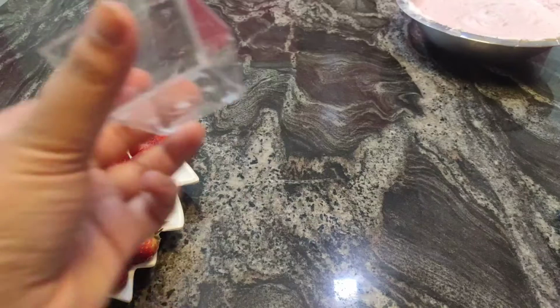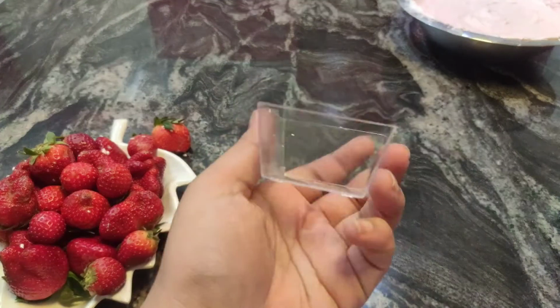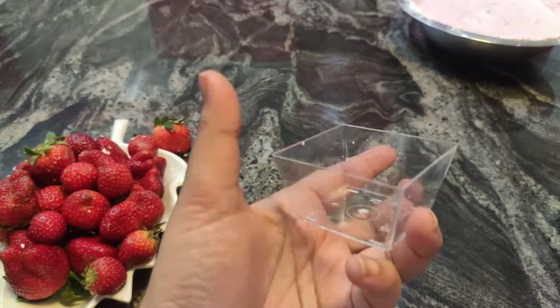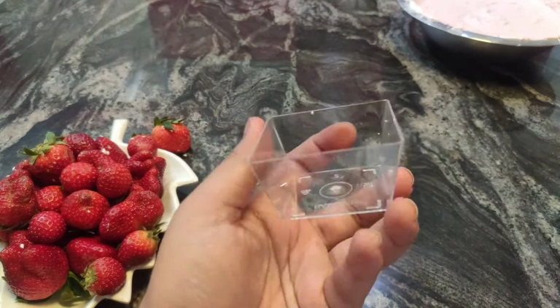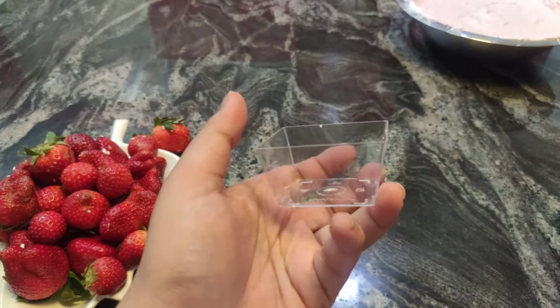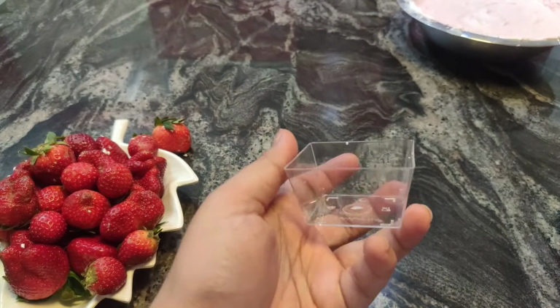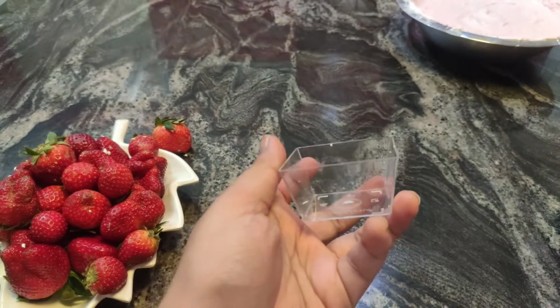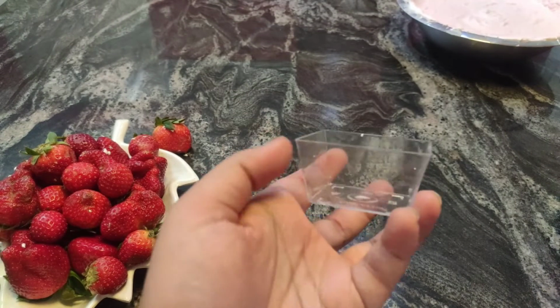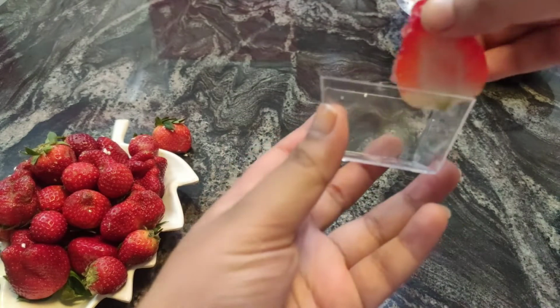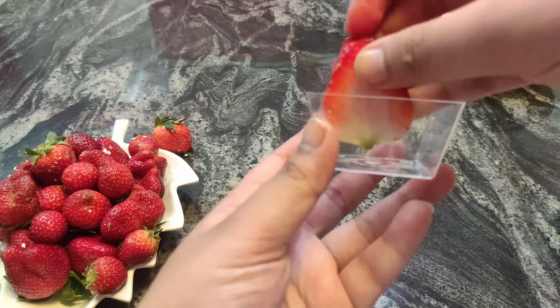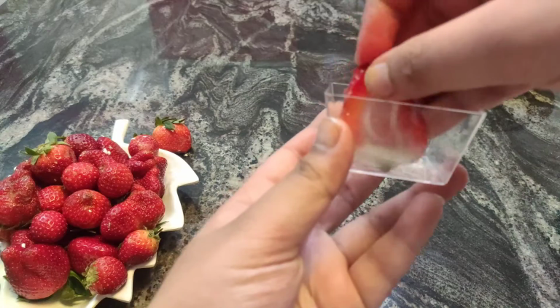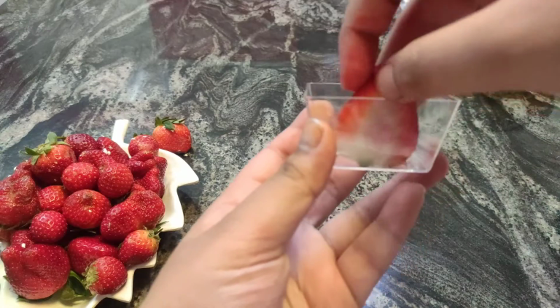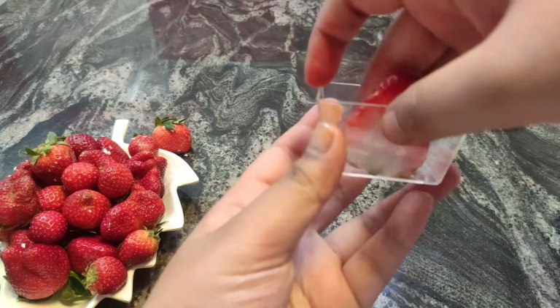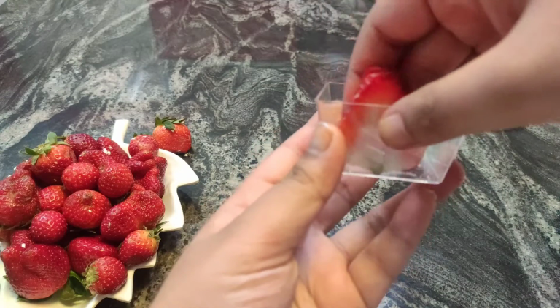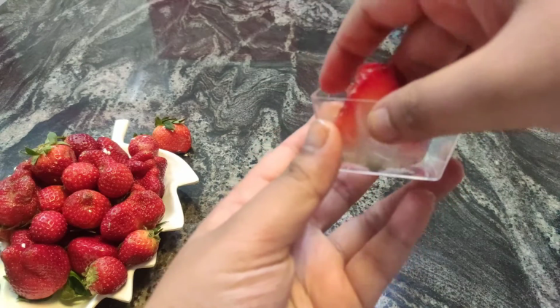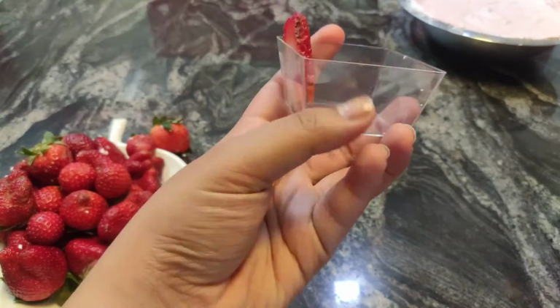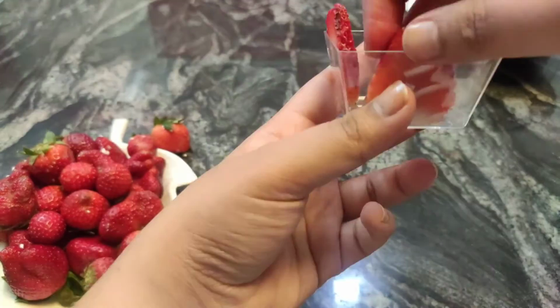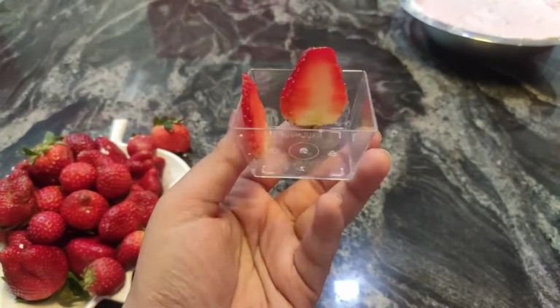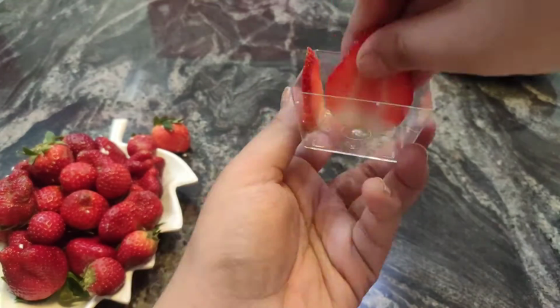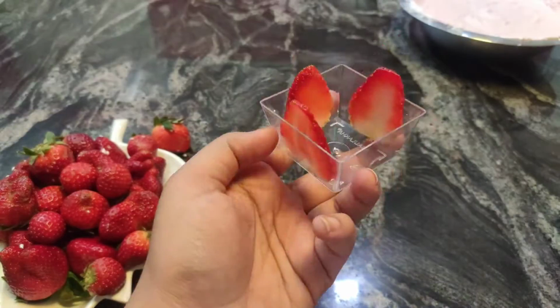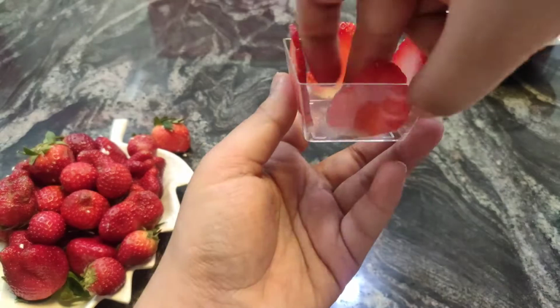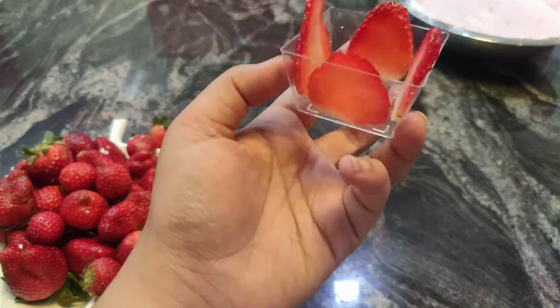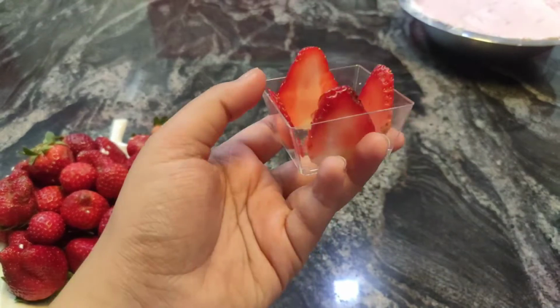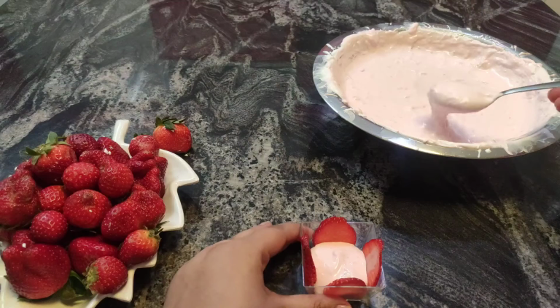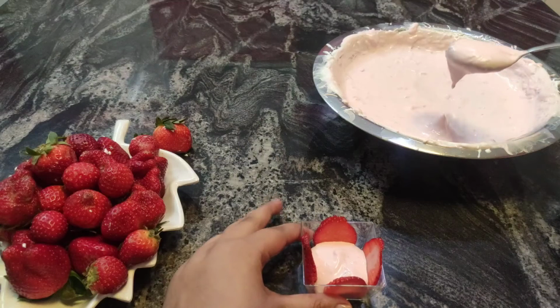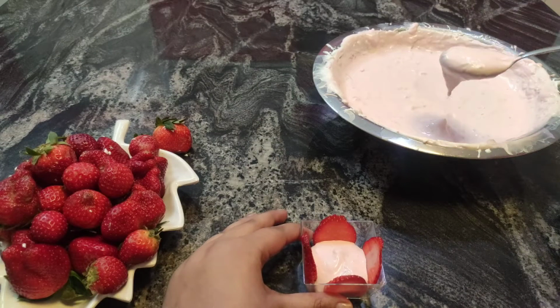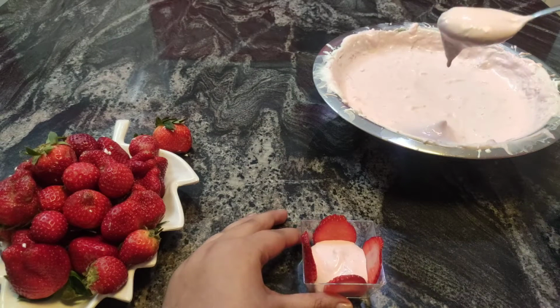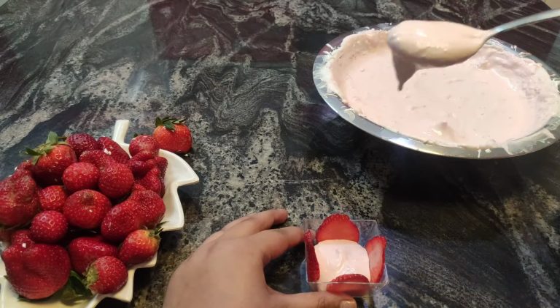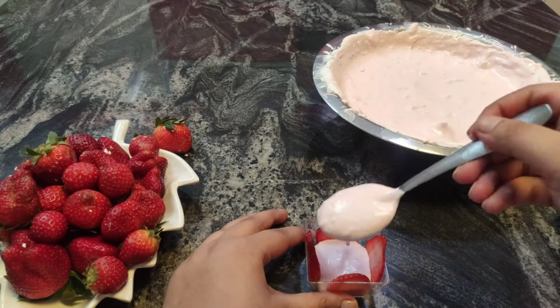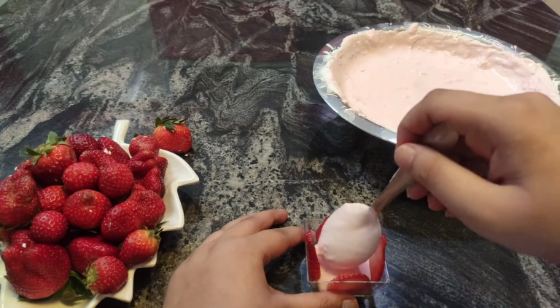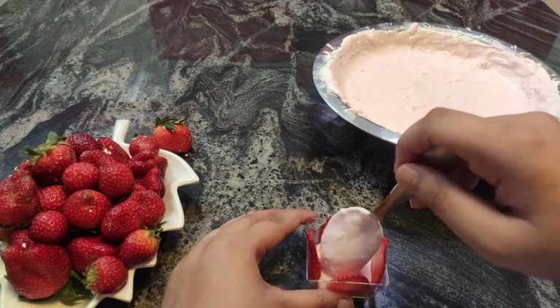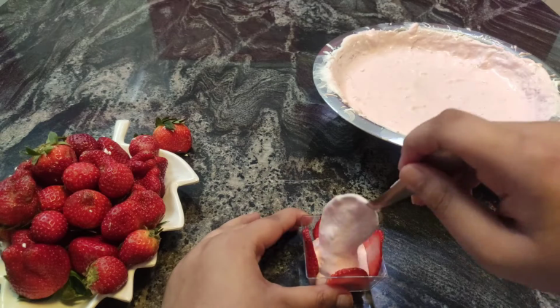Now let's assemble our dish. I'm using this kind of container — you can even use a glass, that would look very pretty. I'm just going to stick some strawberry slices in, then add in your mousse.